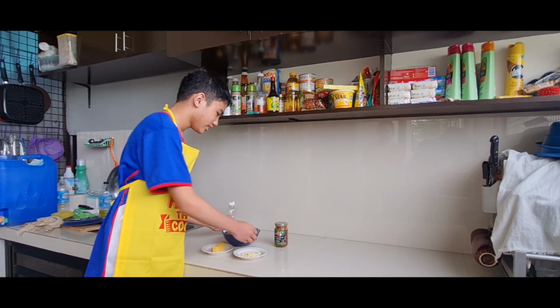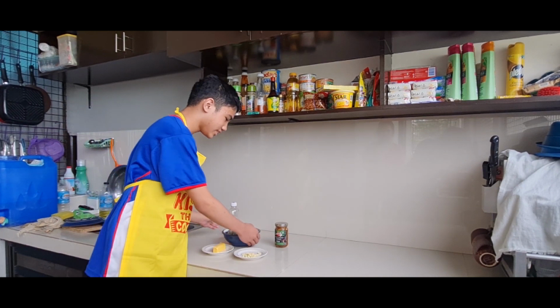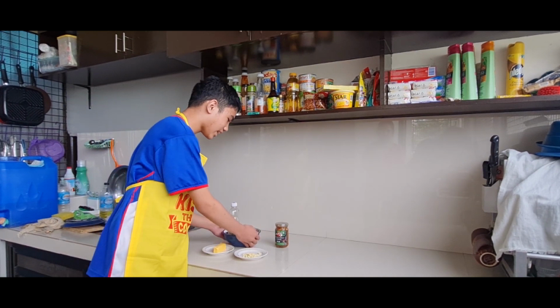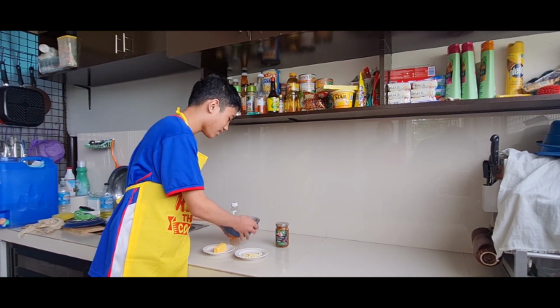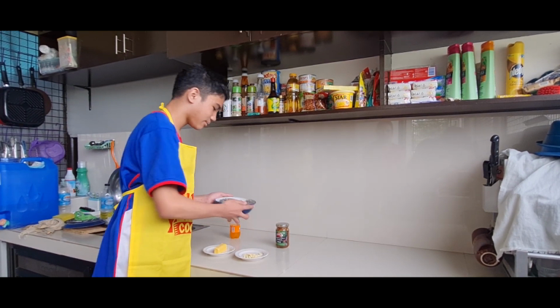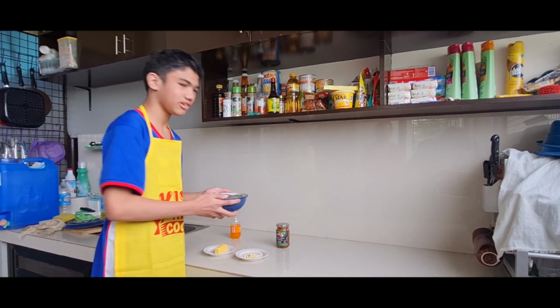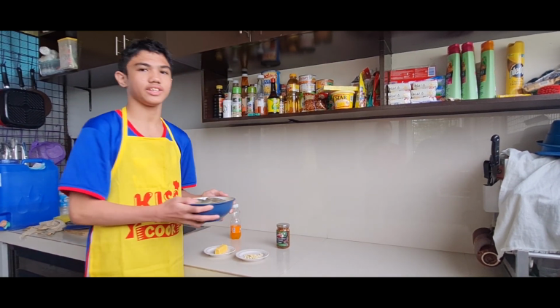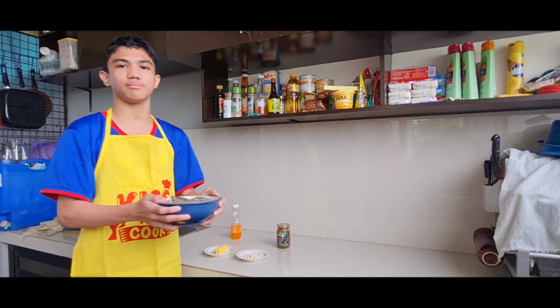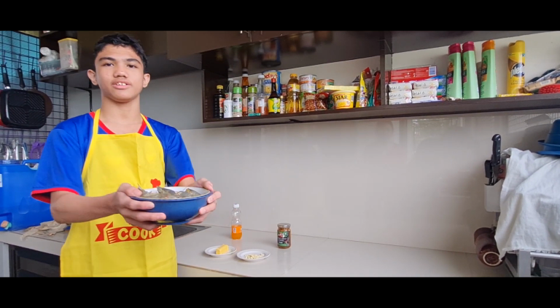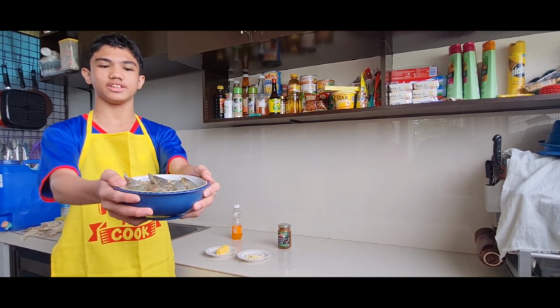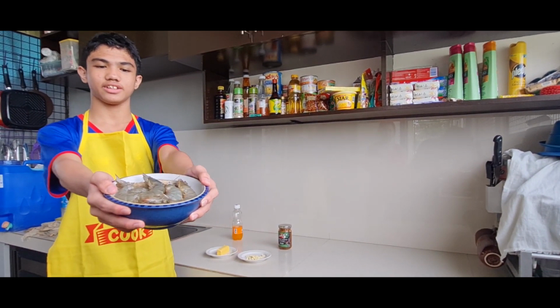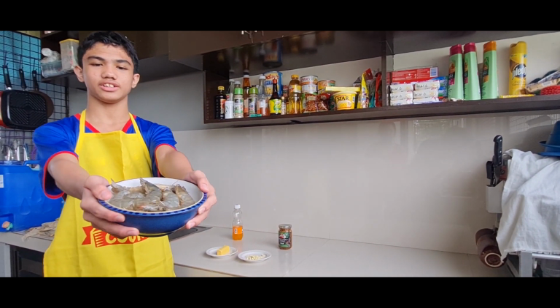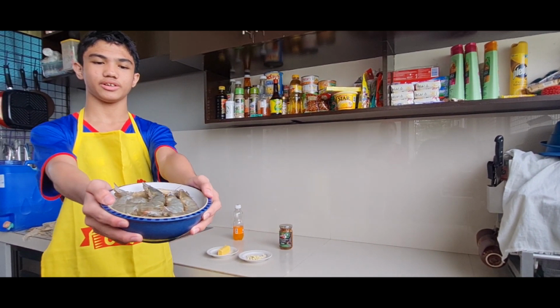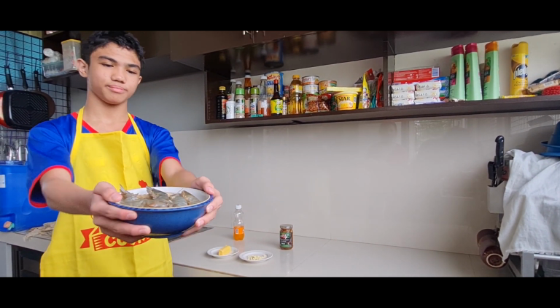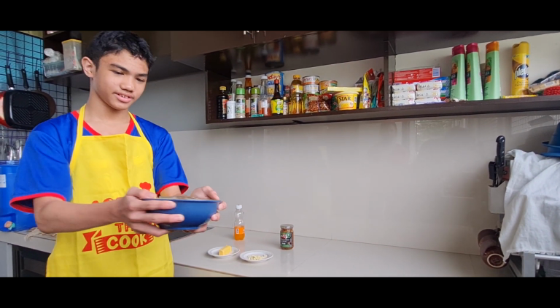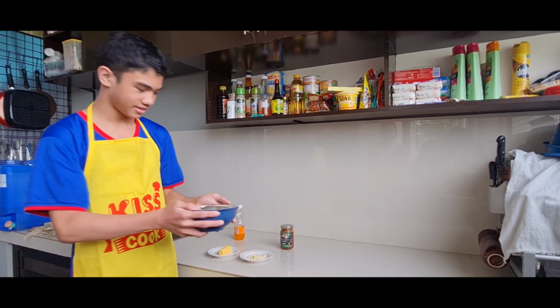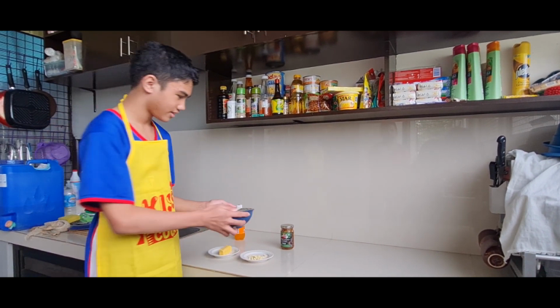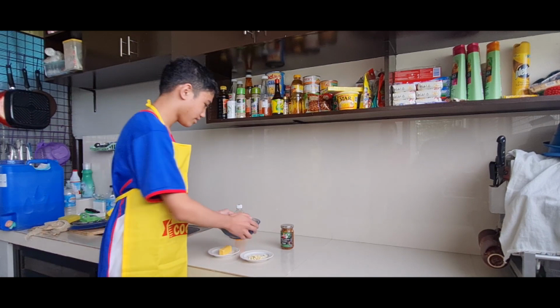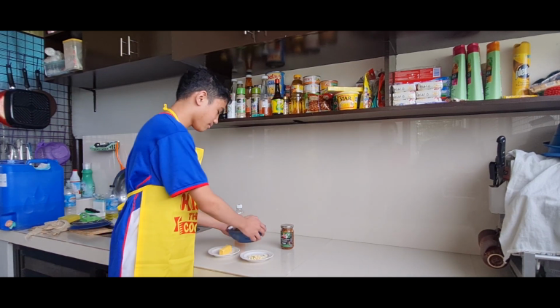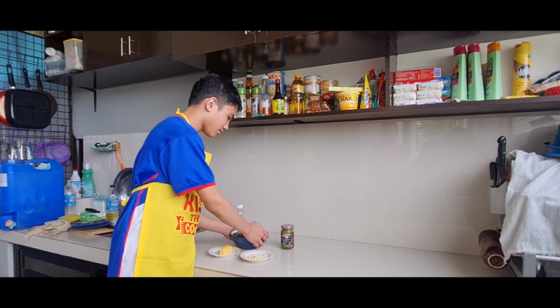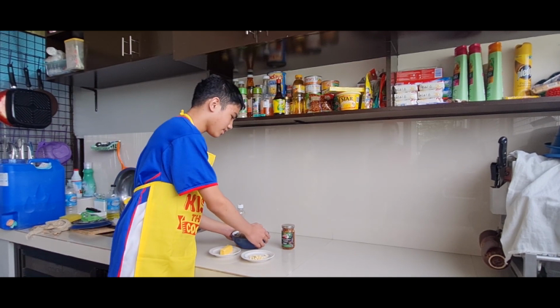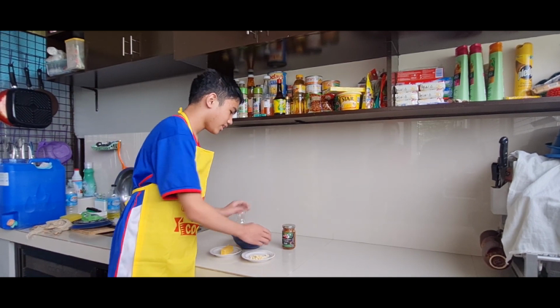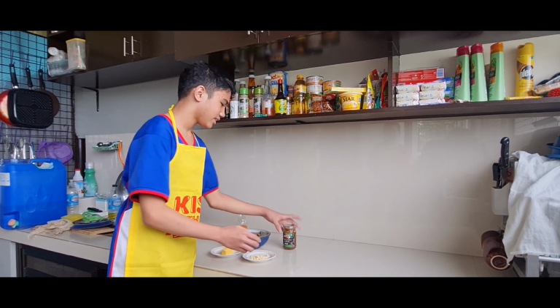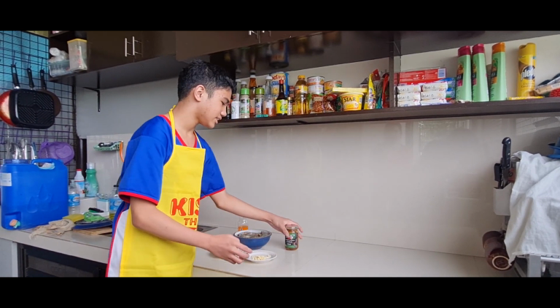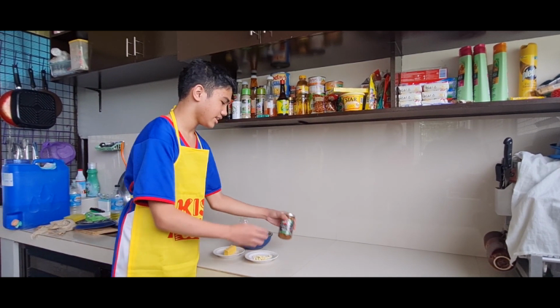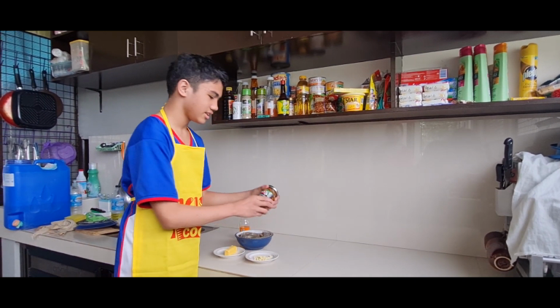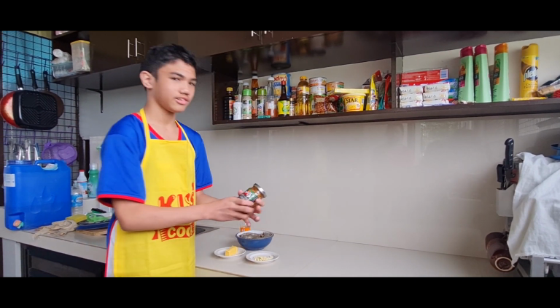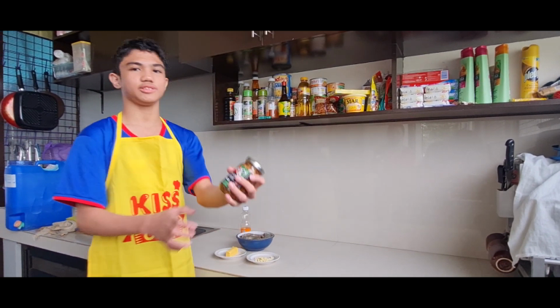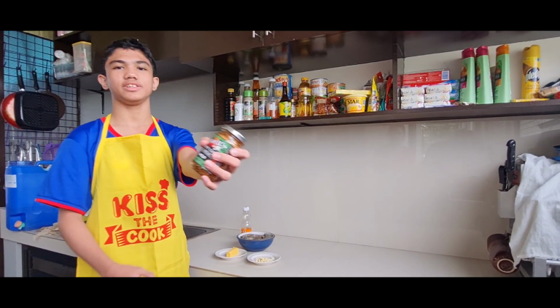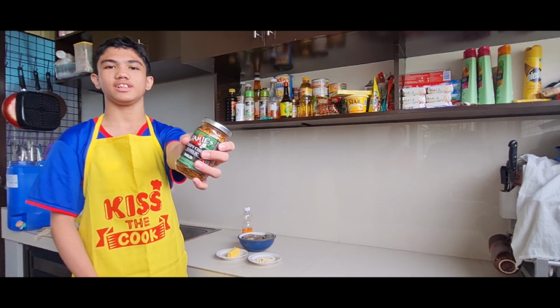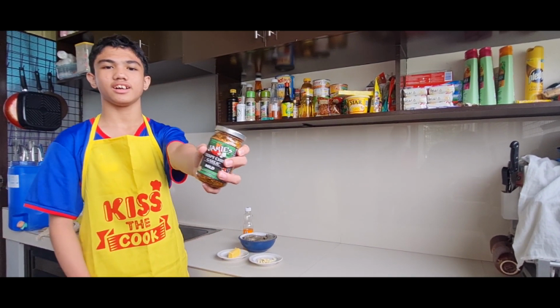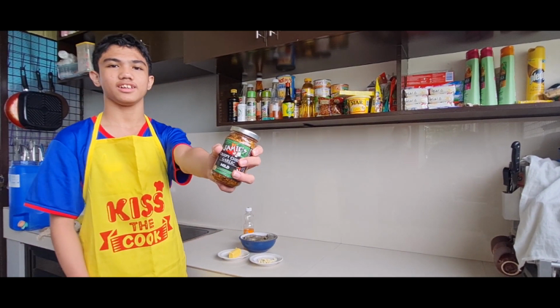This time I have already marinated the shrimp. And lastly, crispy chili garlic.